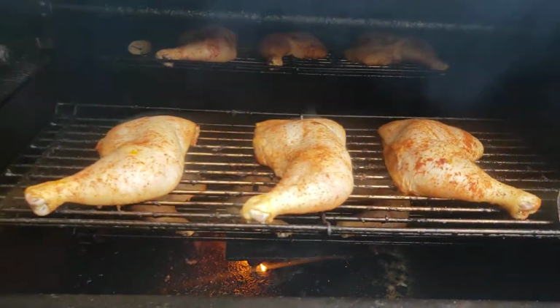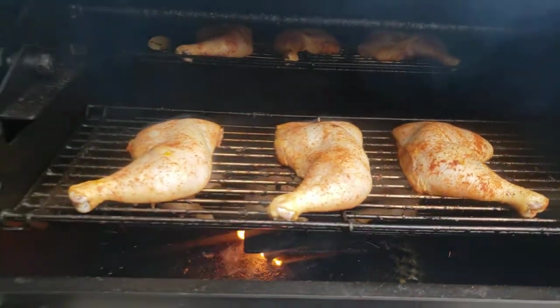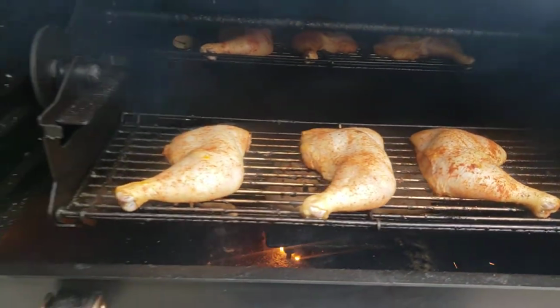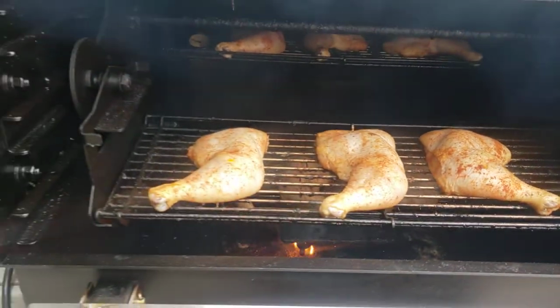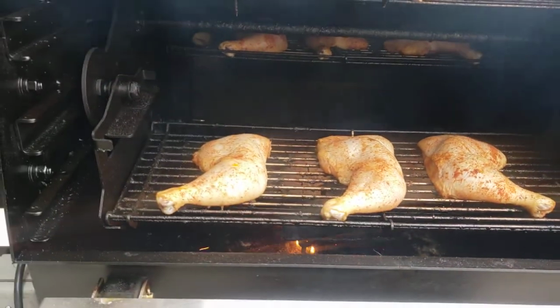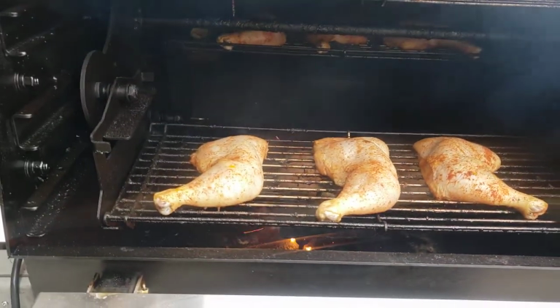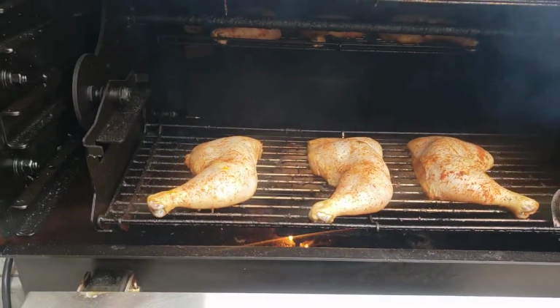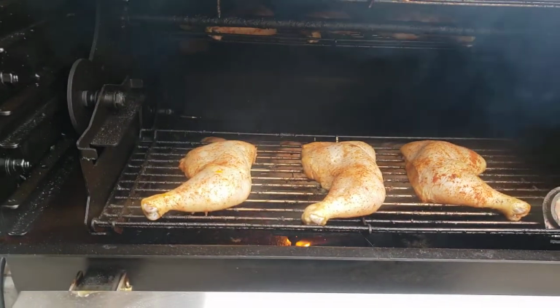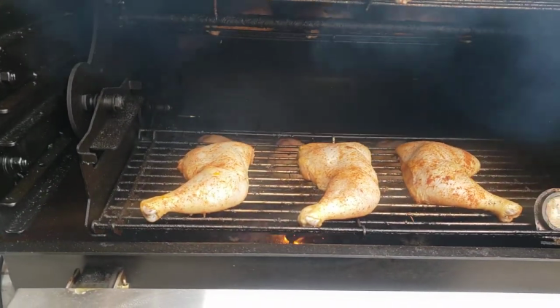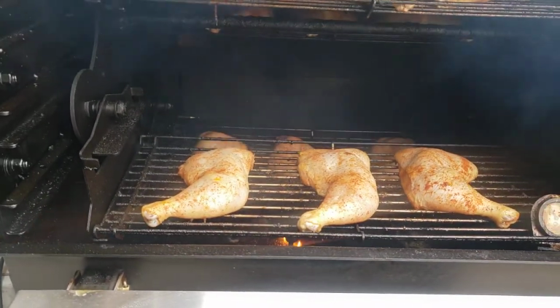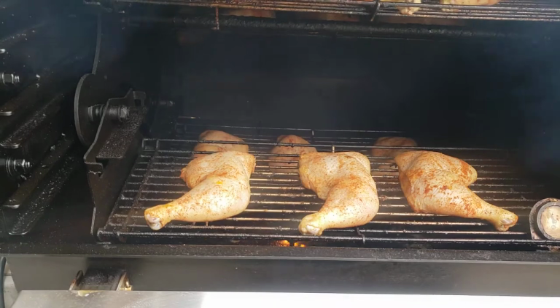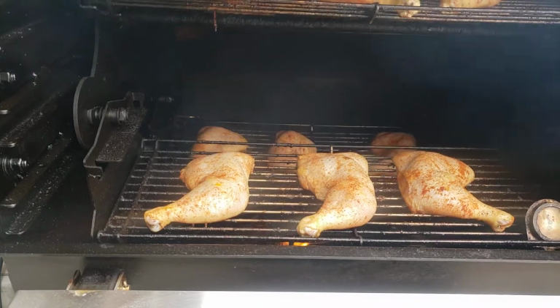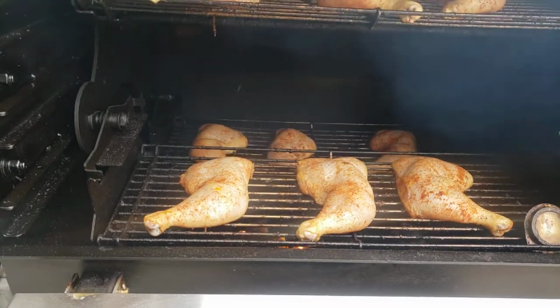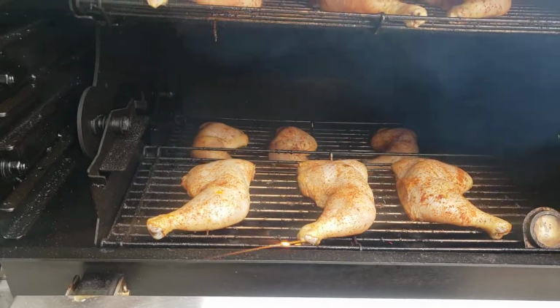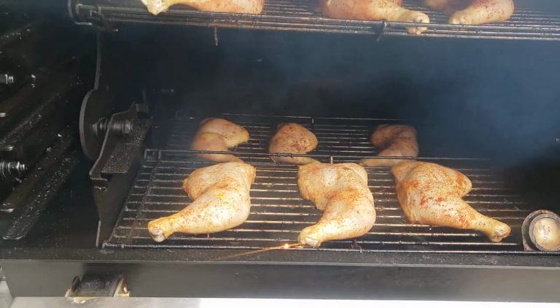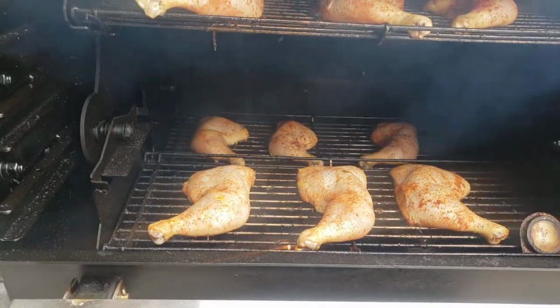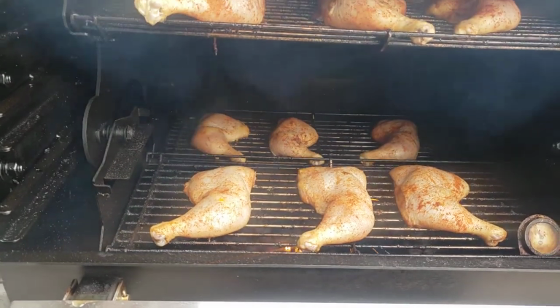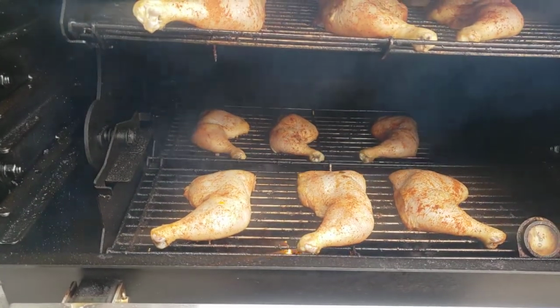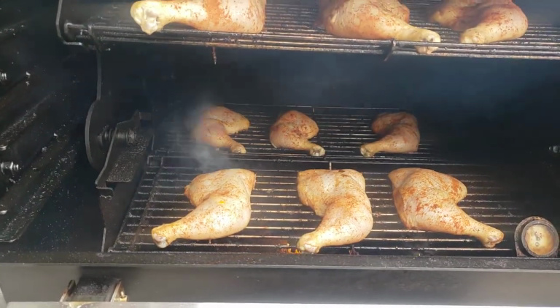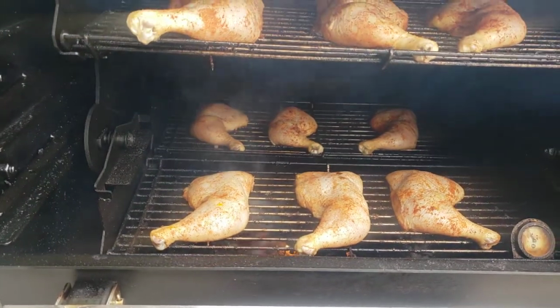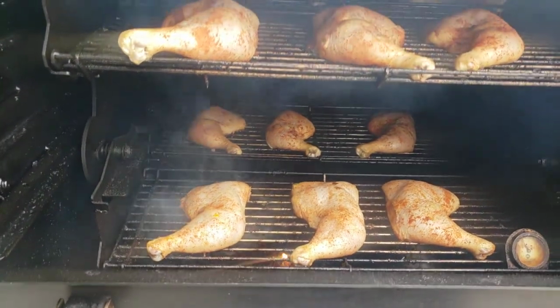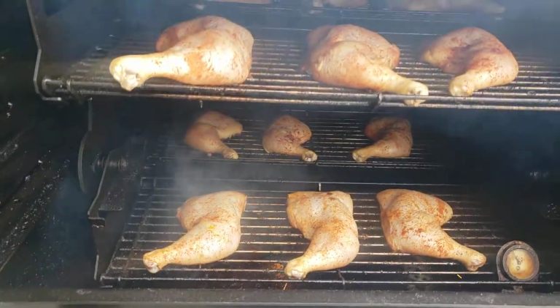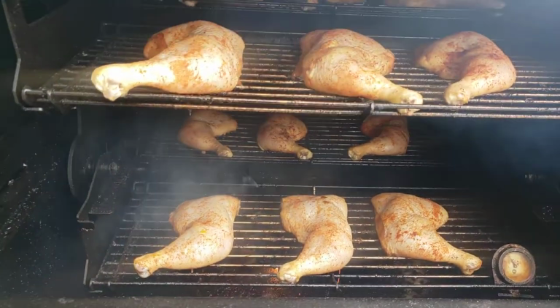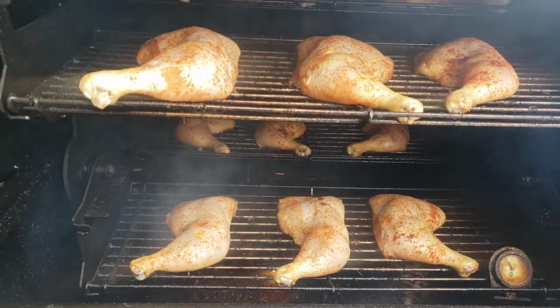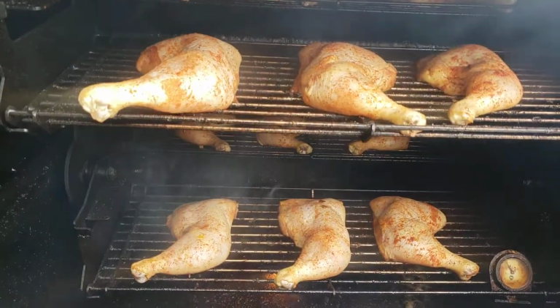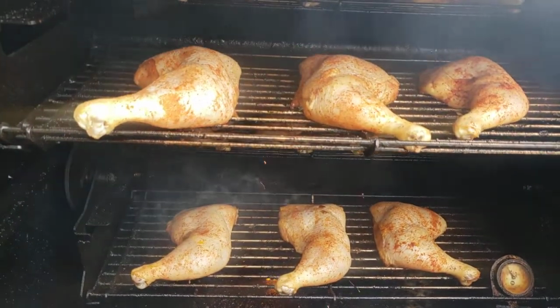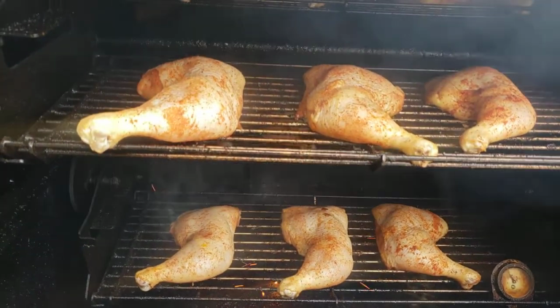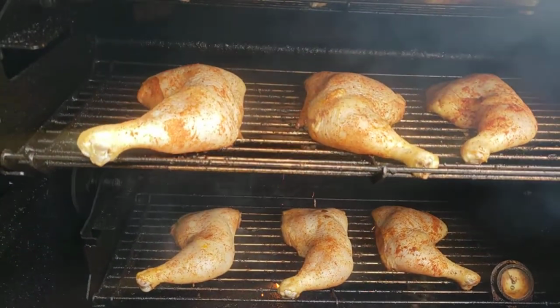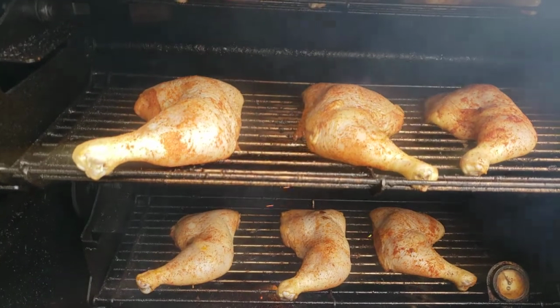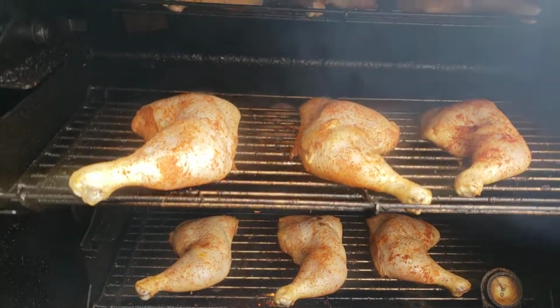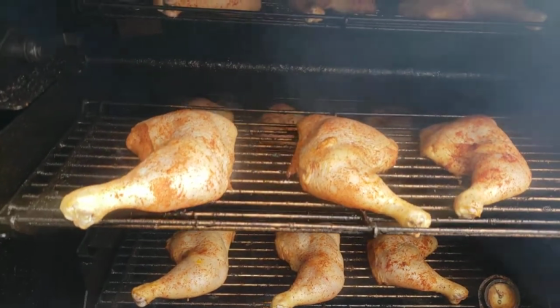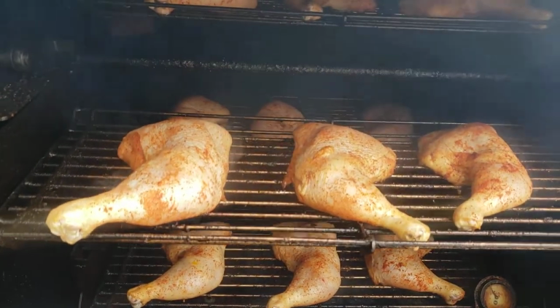It's going to settle in — it's going to go up probably 50 degrees past your set point of 225 and then it'll come back down.